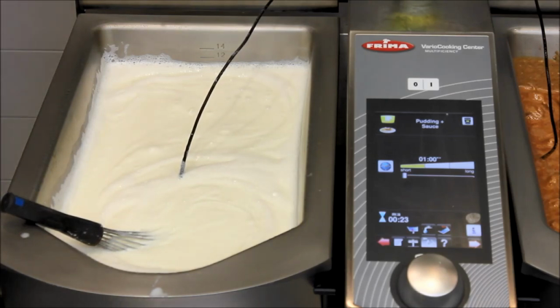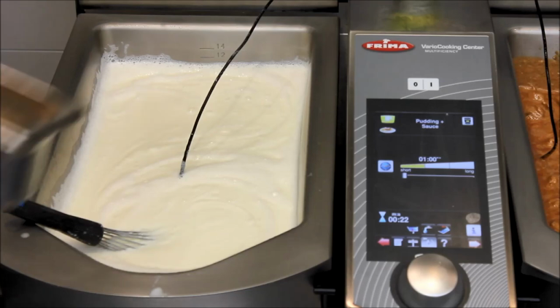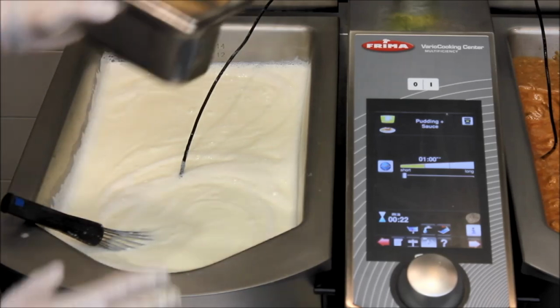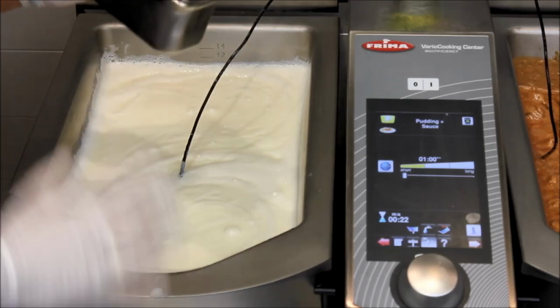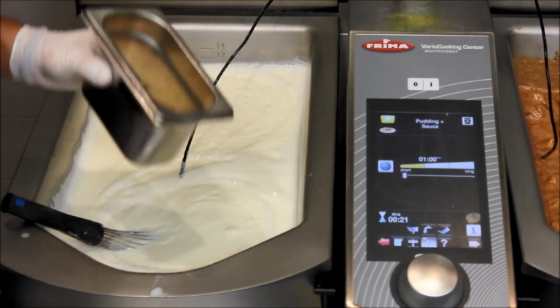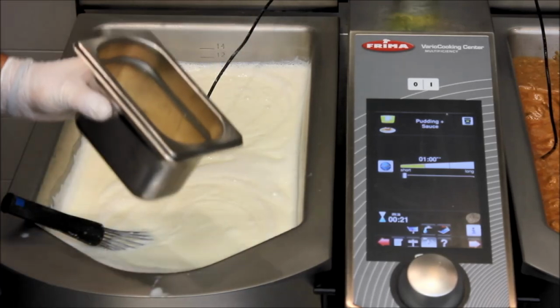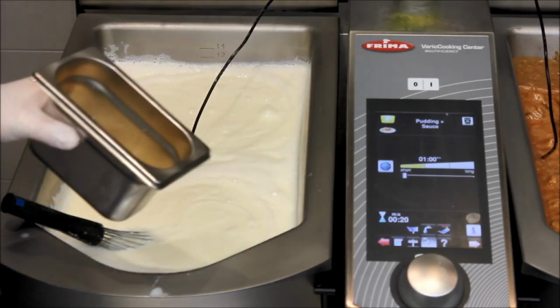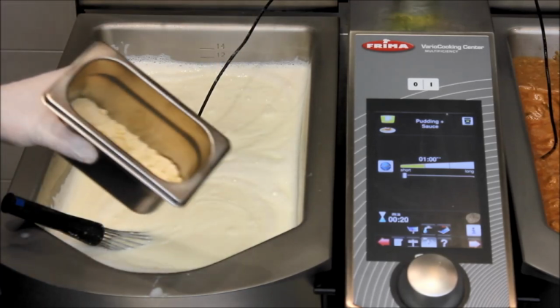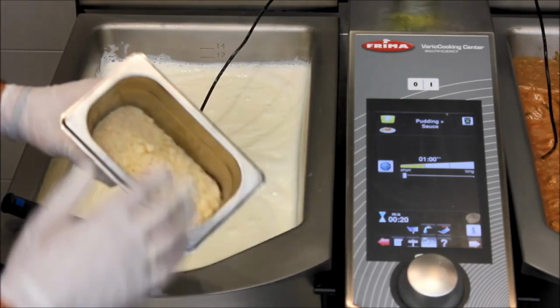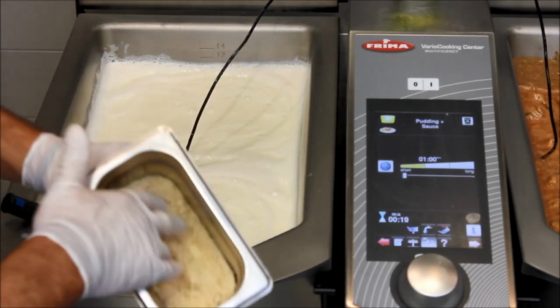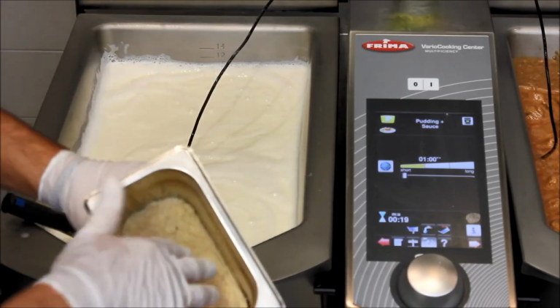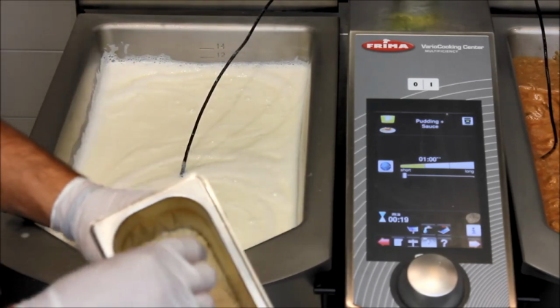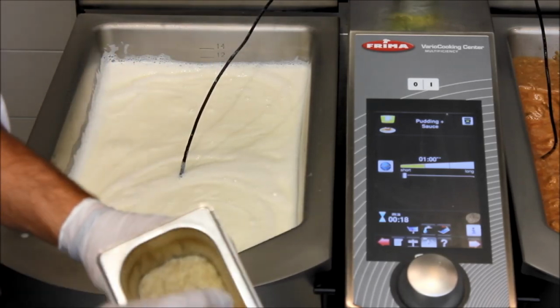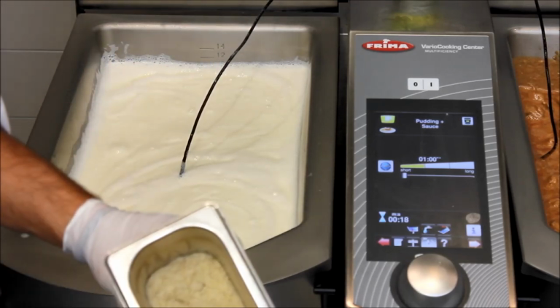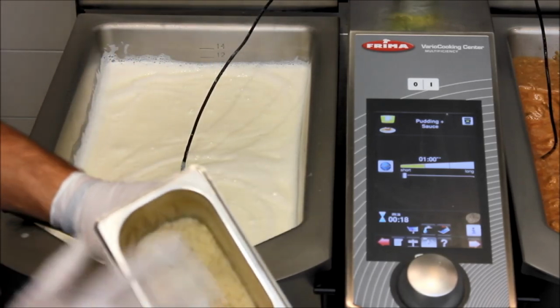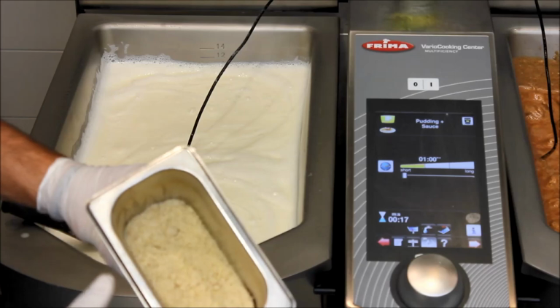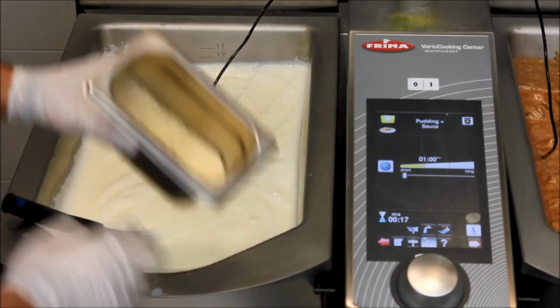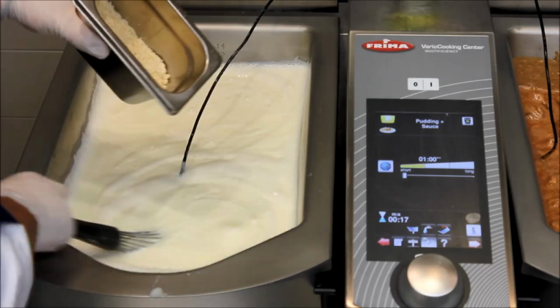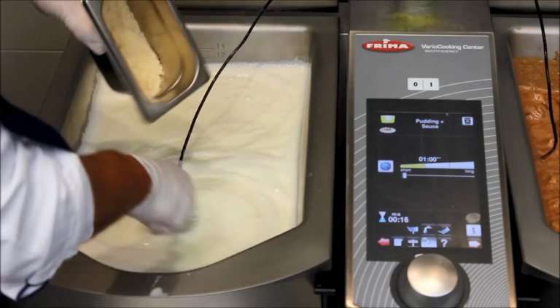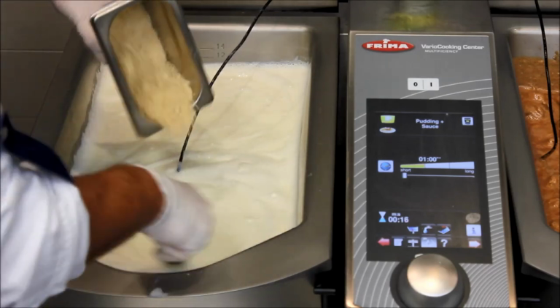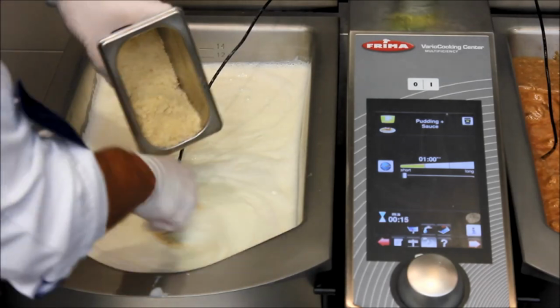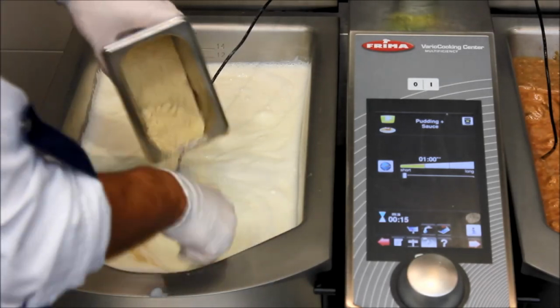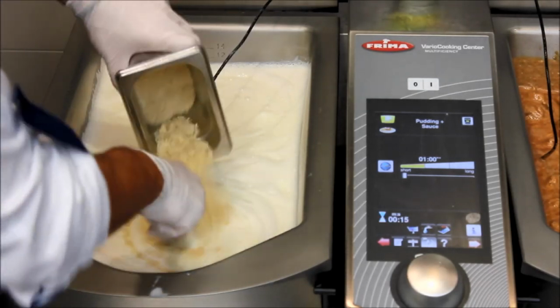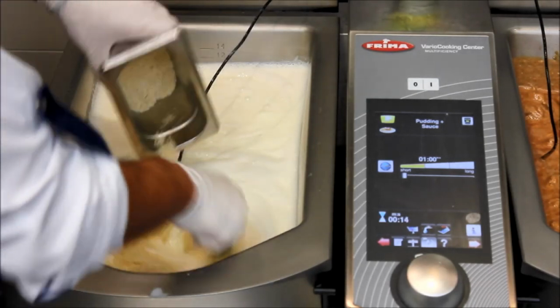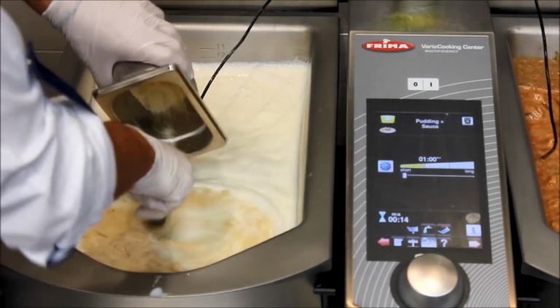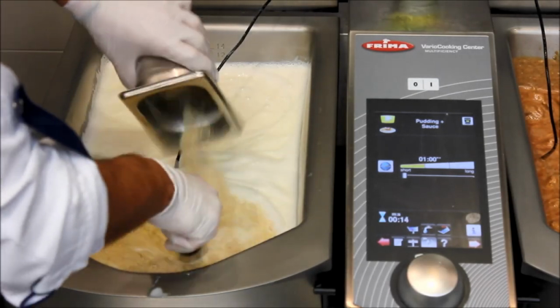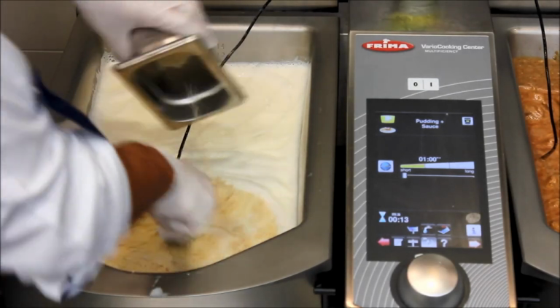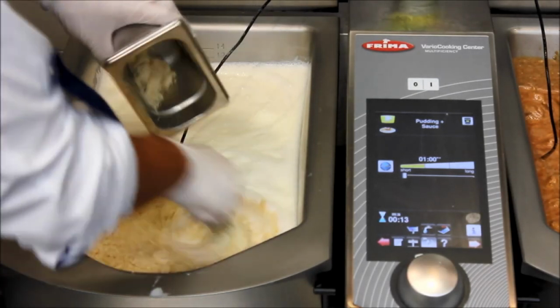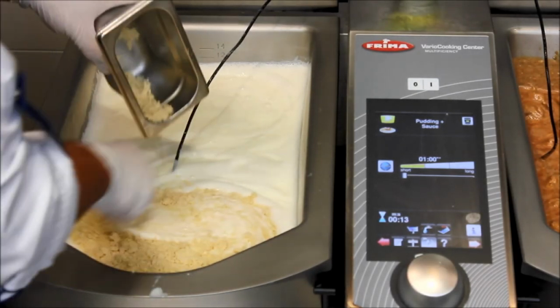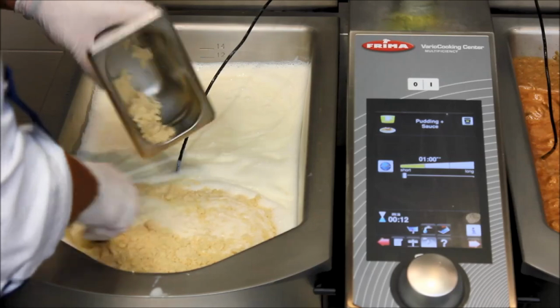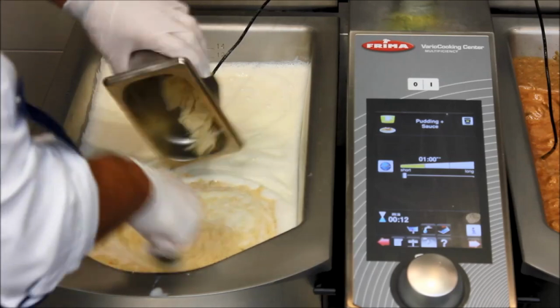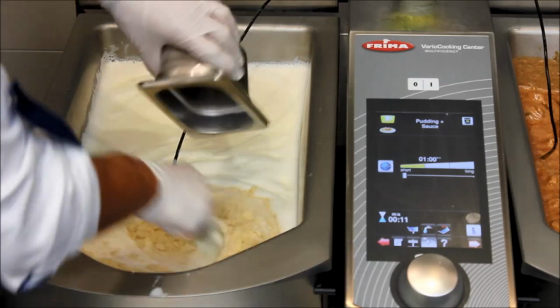One thing — even if it's not typically for this recipe — adding some blanched white almonds gives an extra nice flavor to it, so we will mix these in as well.